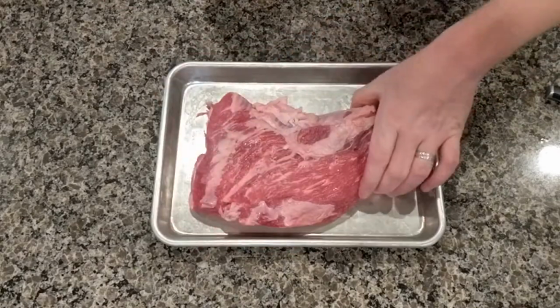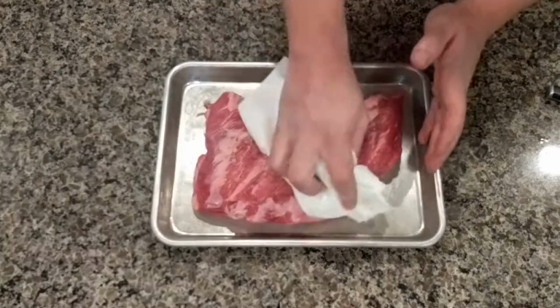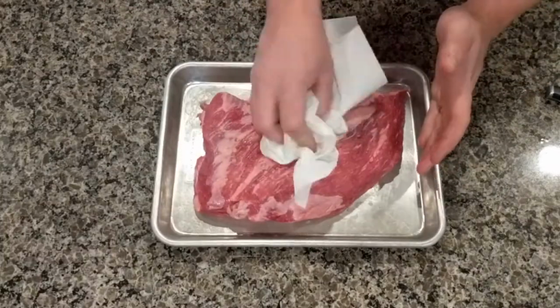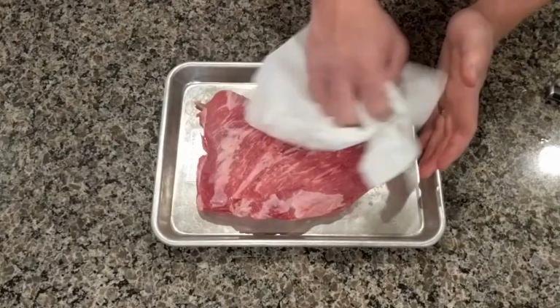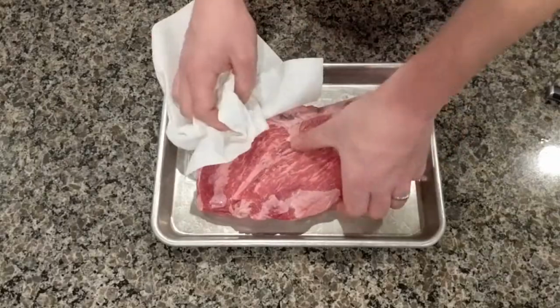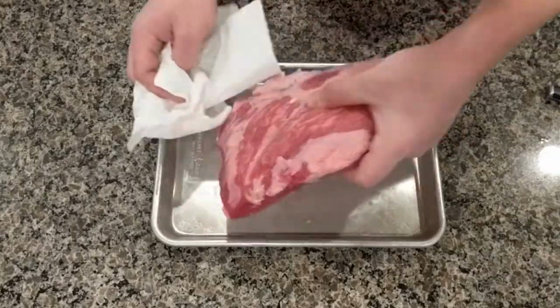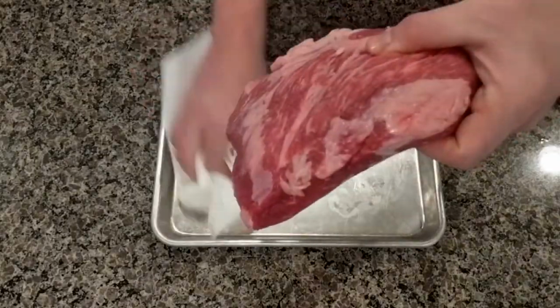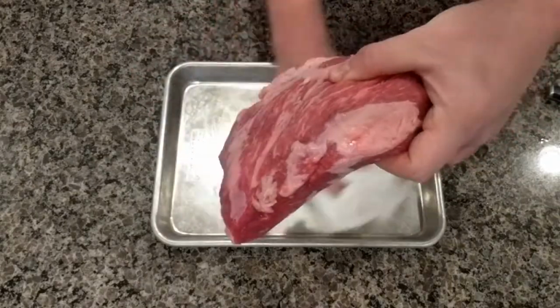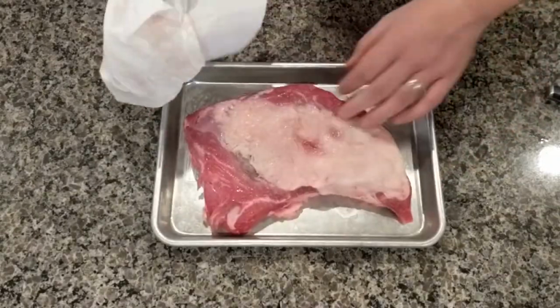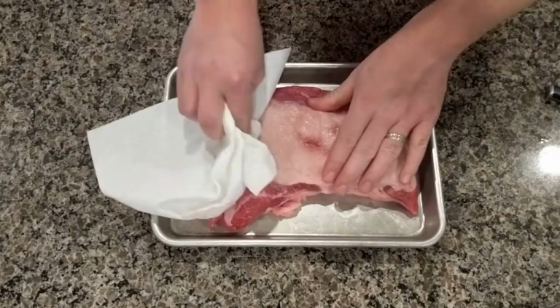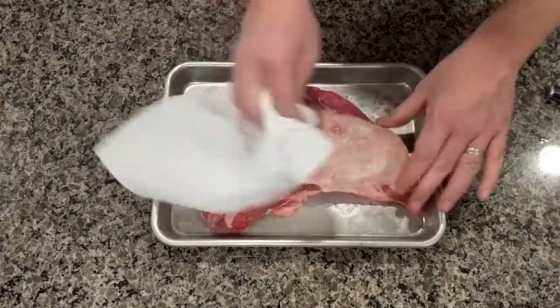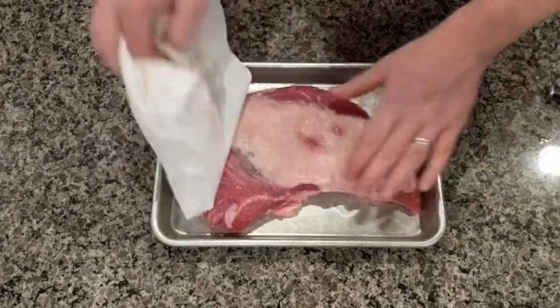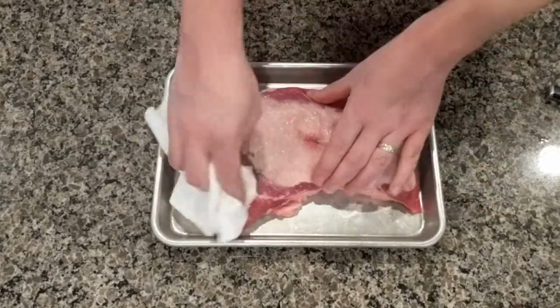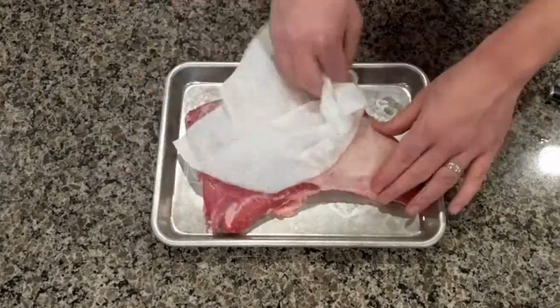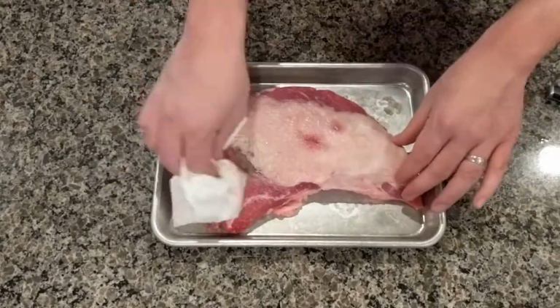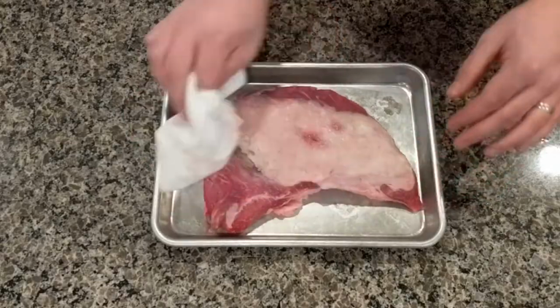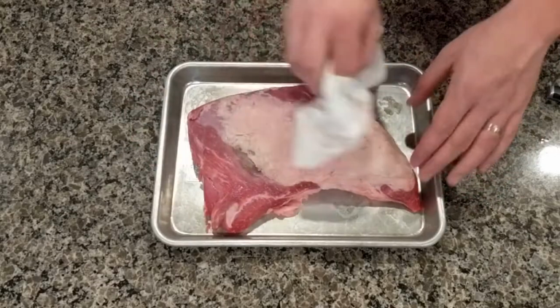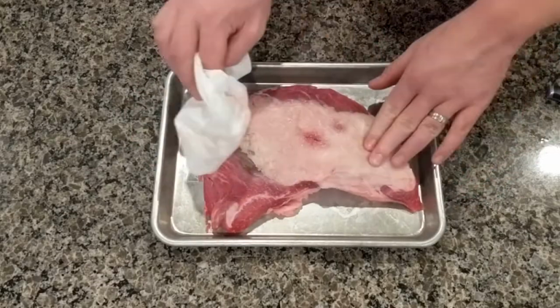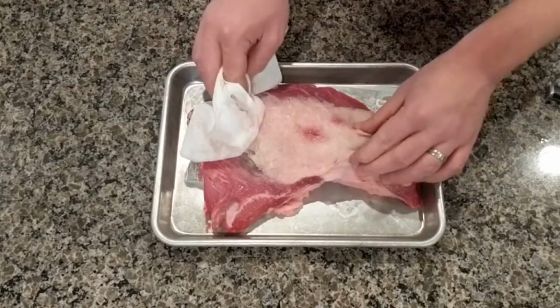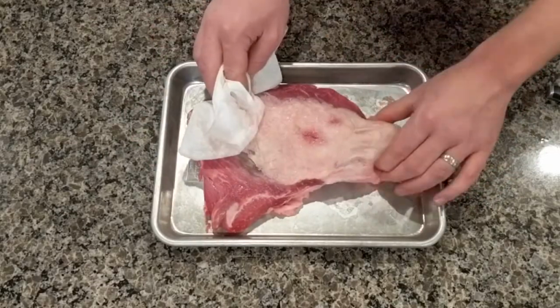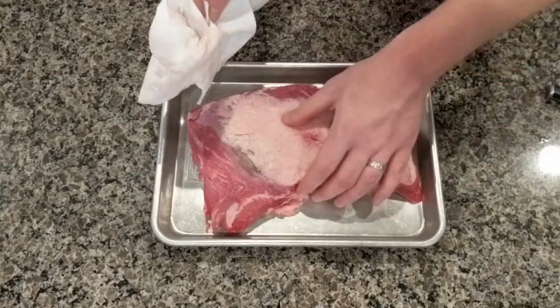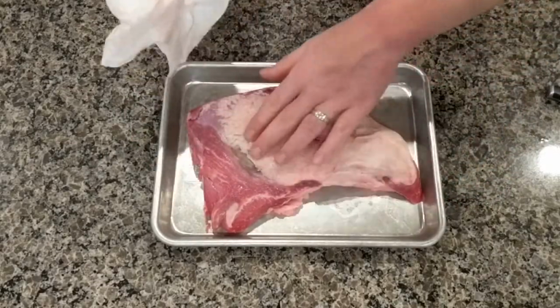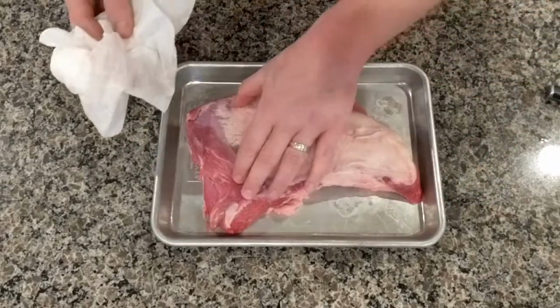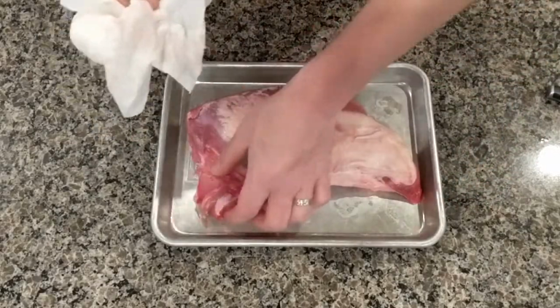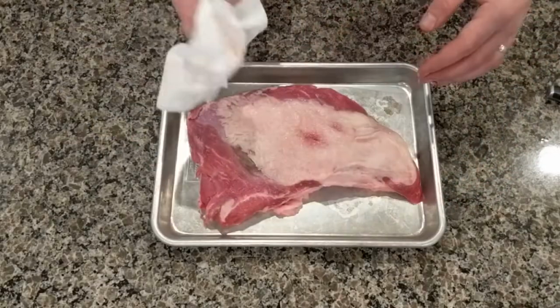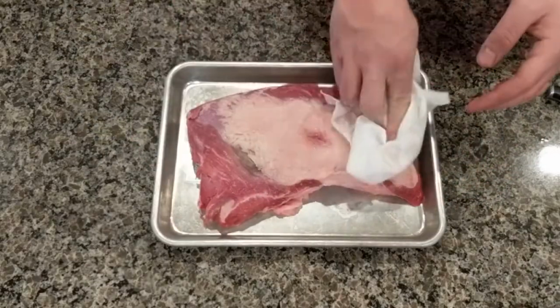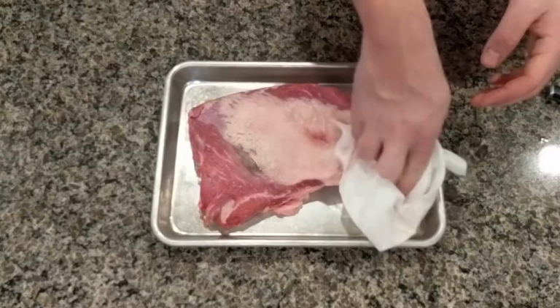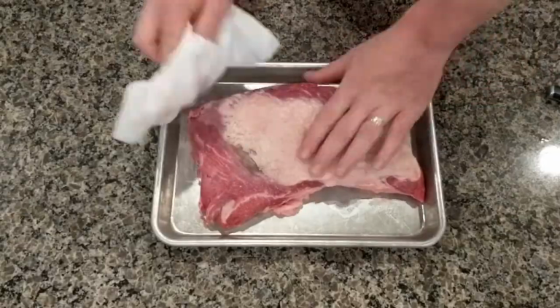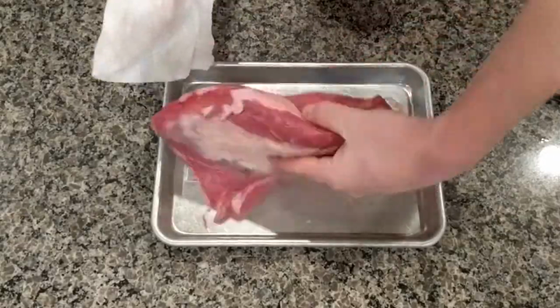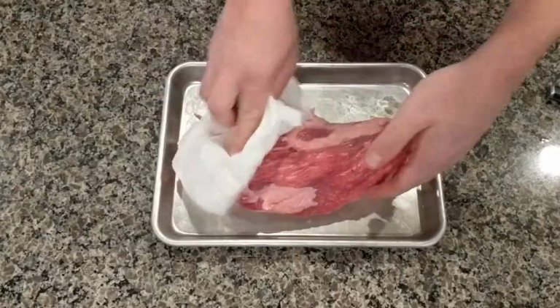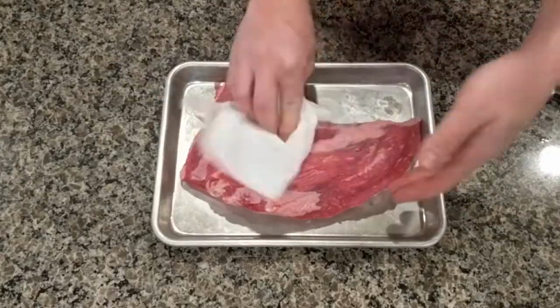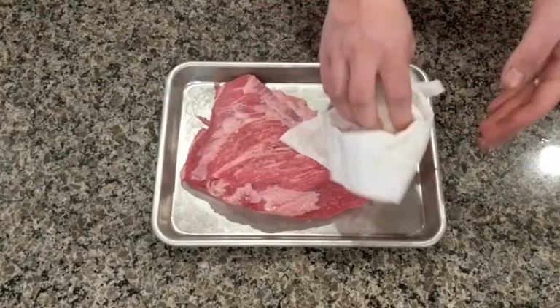You are going to see some moisture on there after you open it up. And we're going to dab that off — just dab, dab, dab. We don't want that. It's what we would call mystery moist, and no one likes mystery moist.